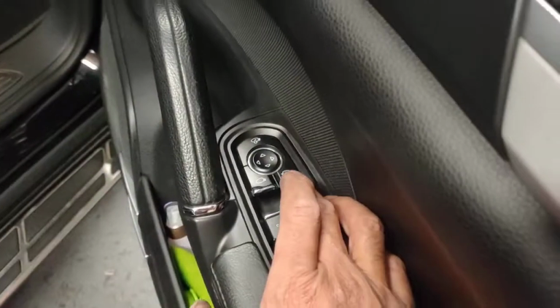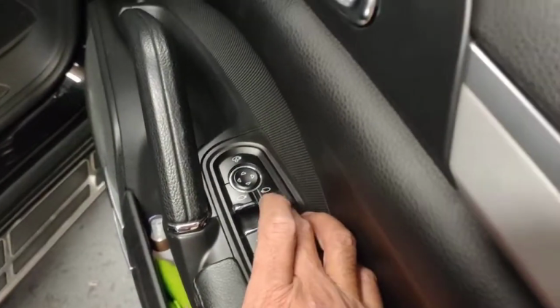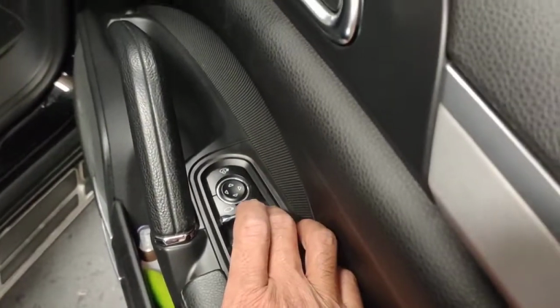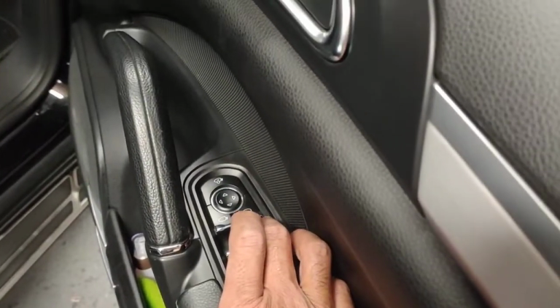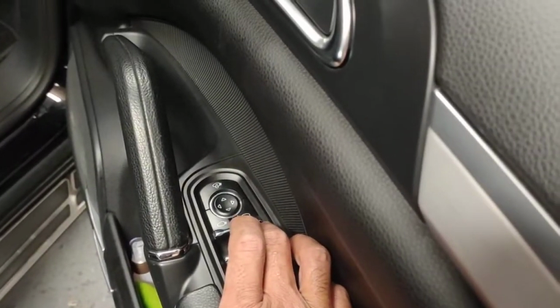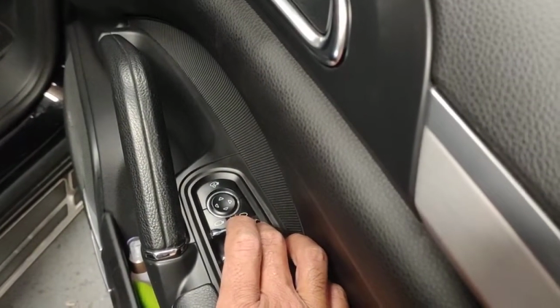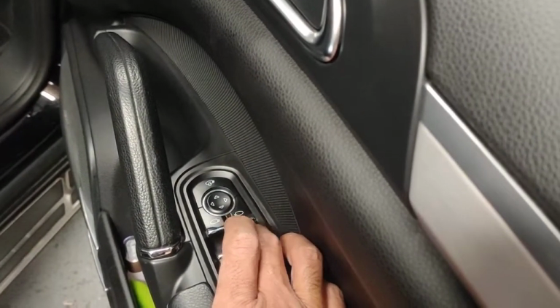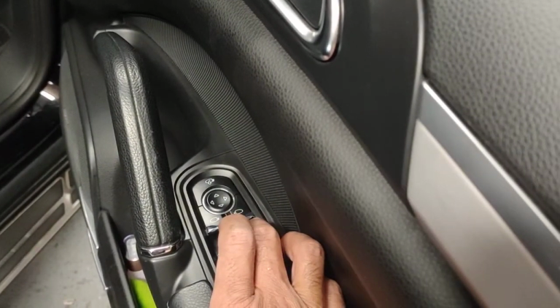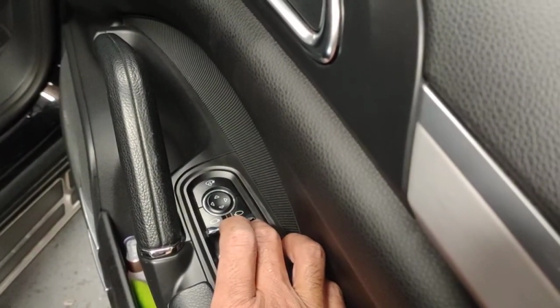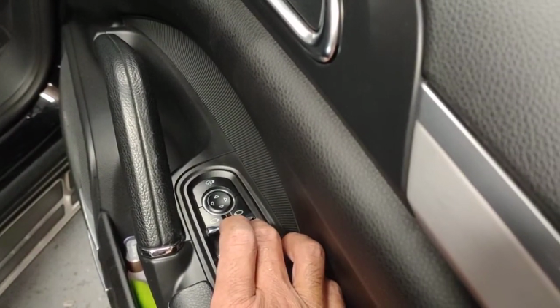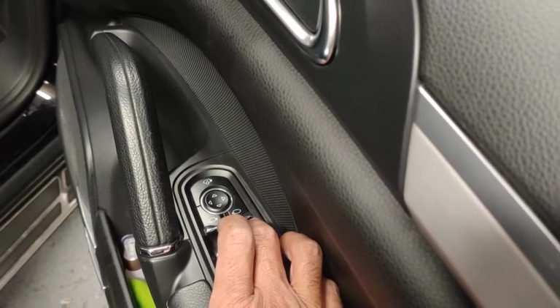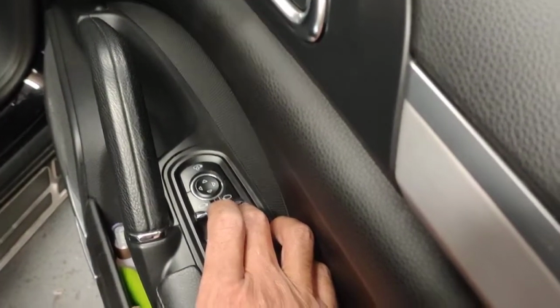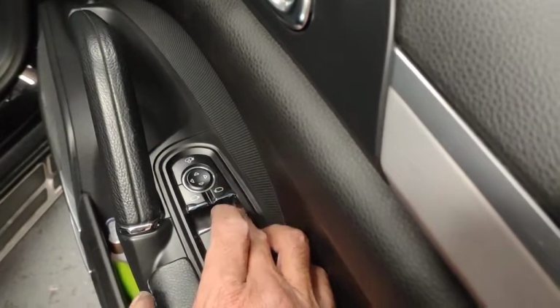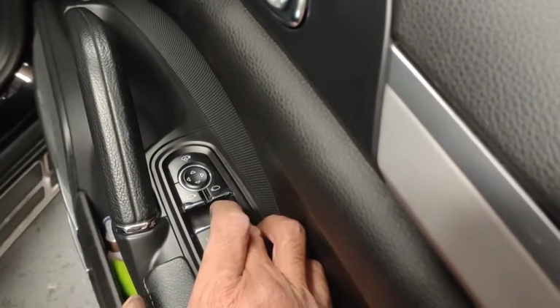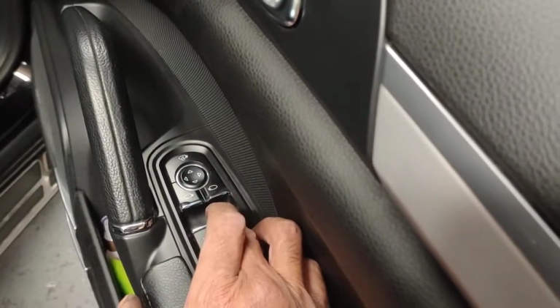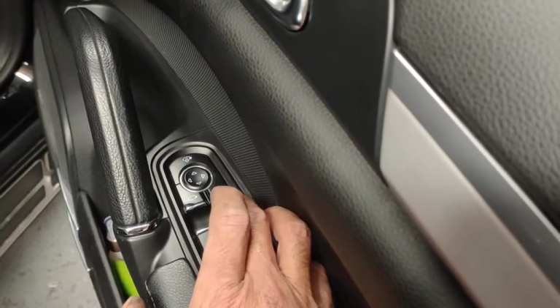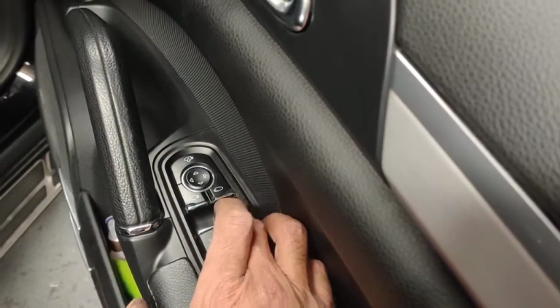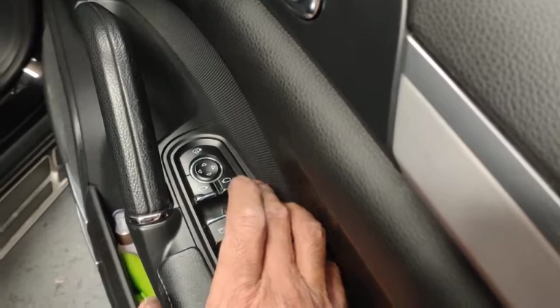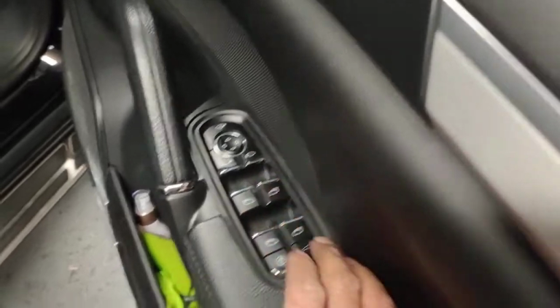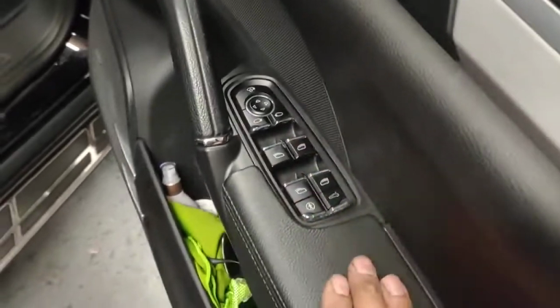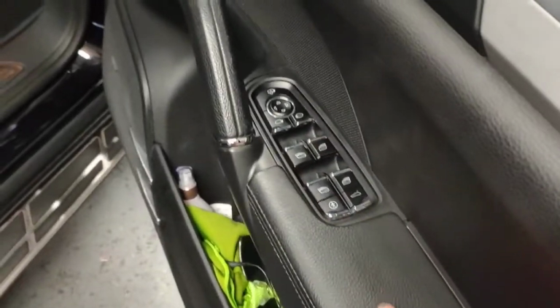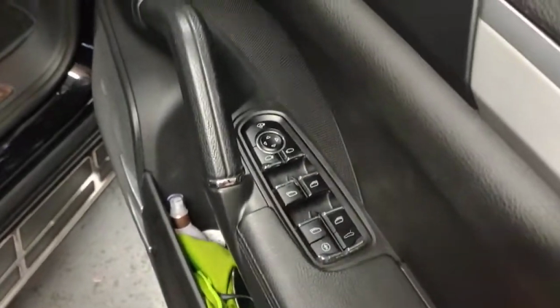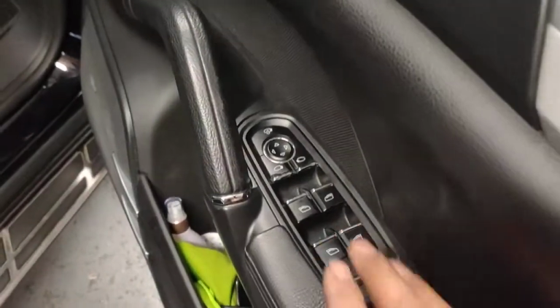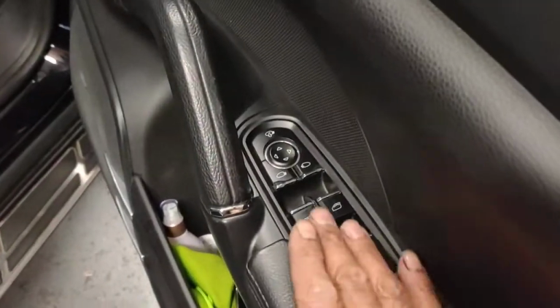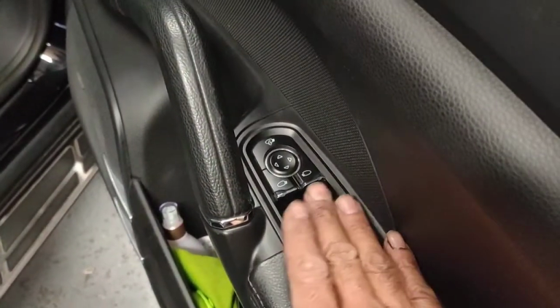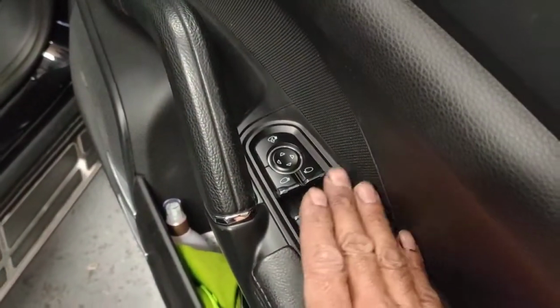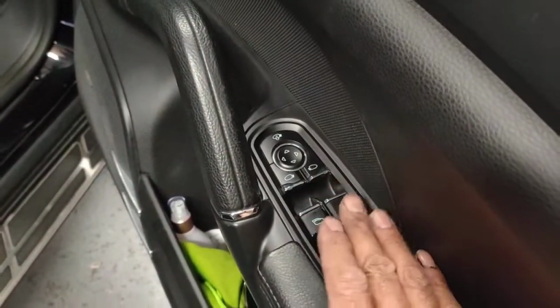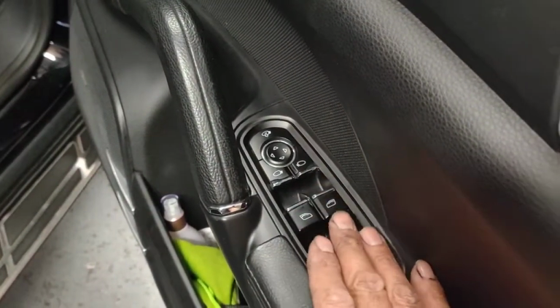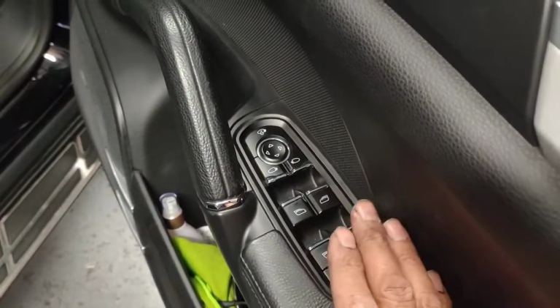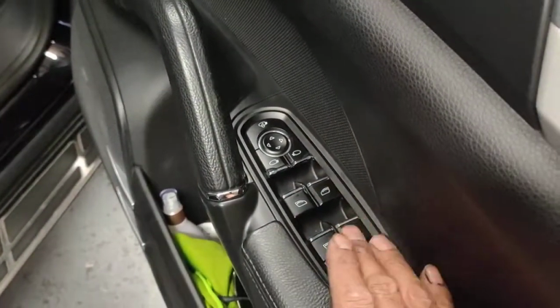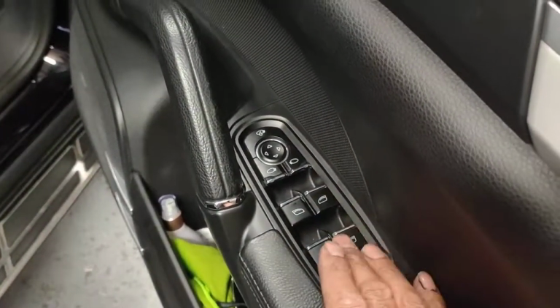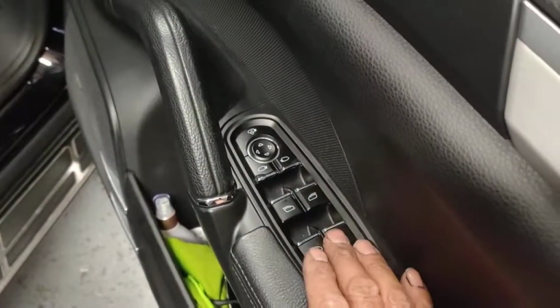And then the driver's door, it's all over the place, it's not working properly — the switches. So I've got a new switch anyway.